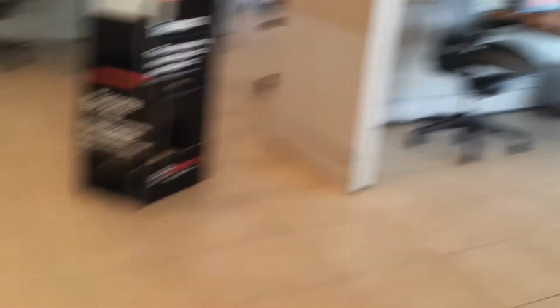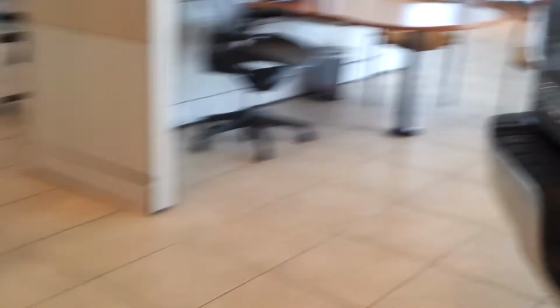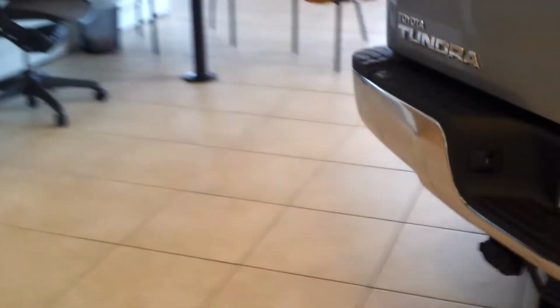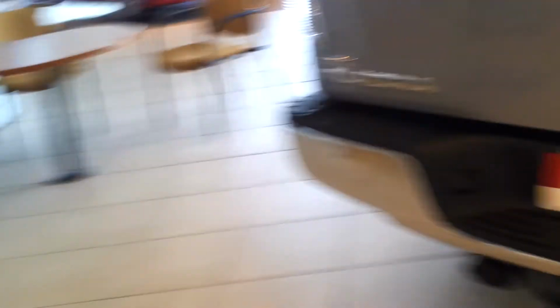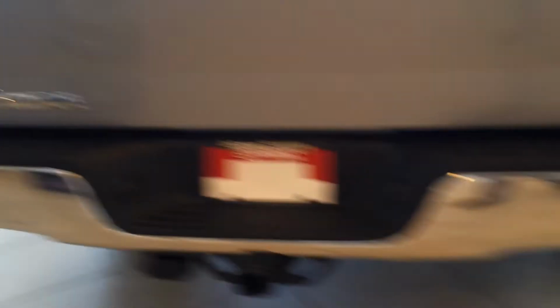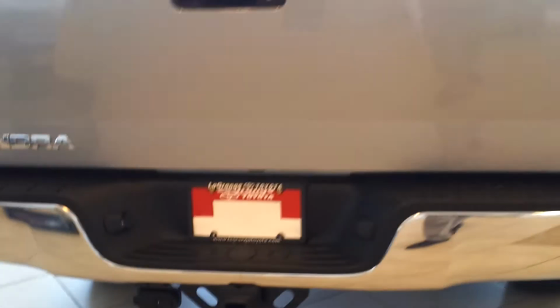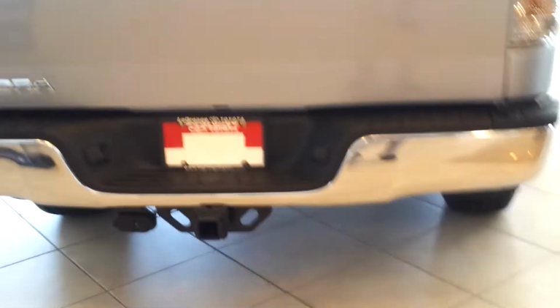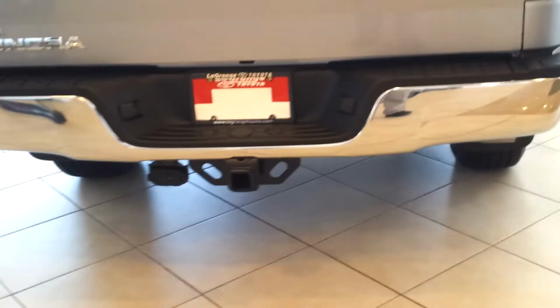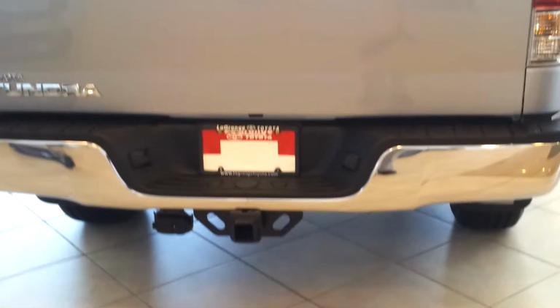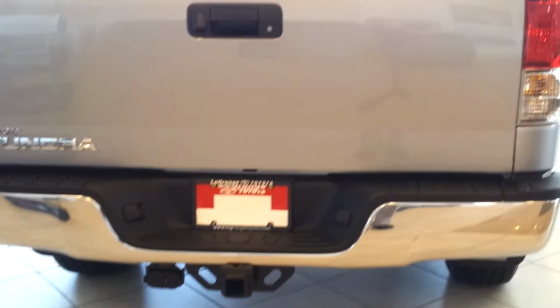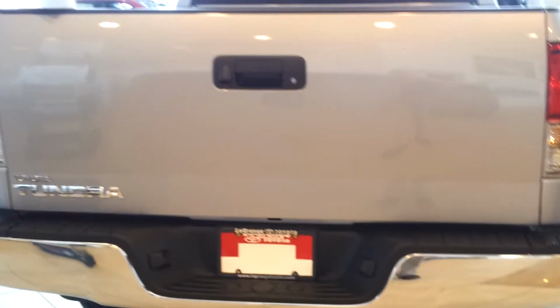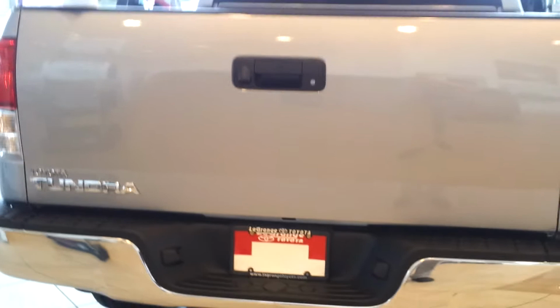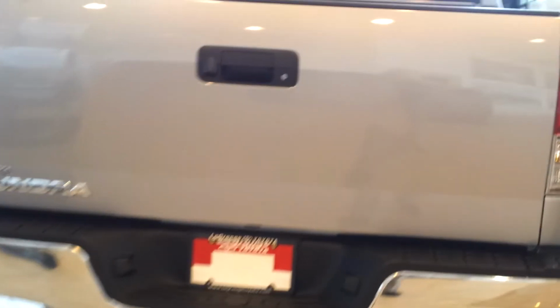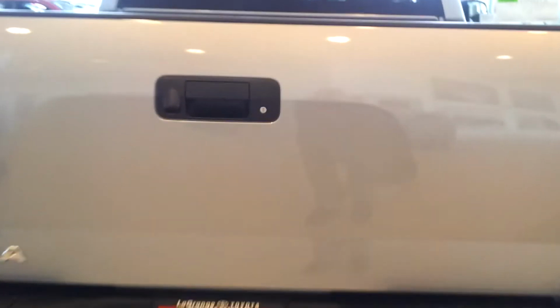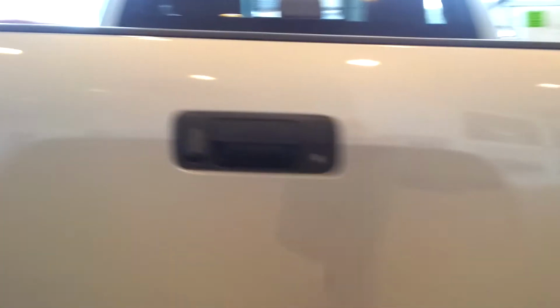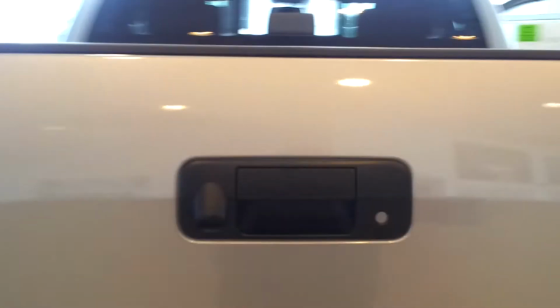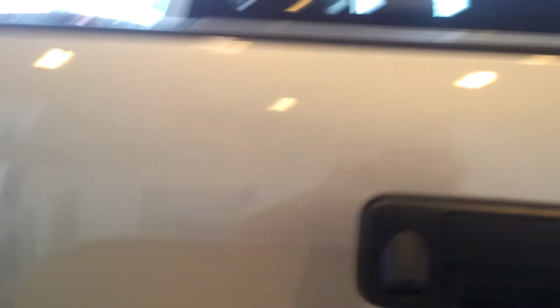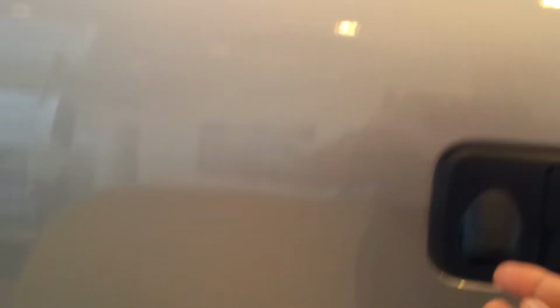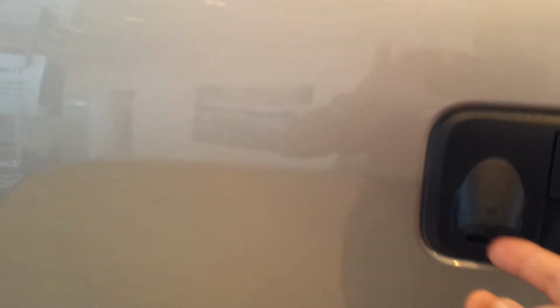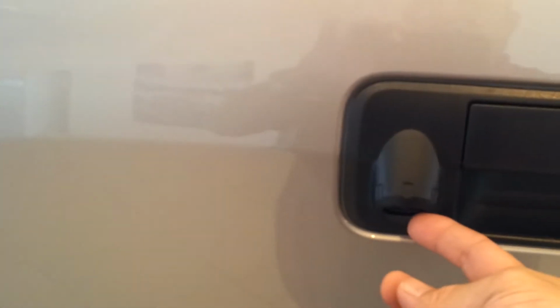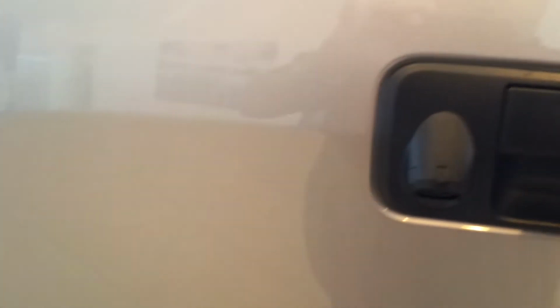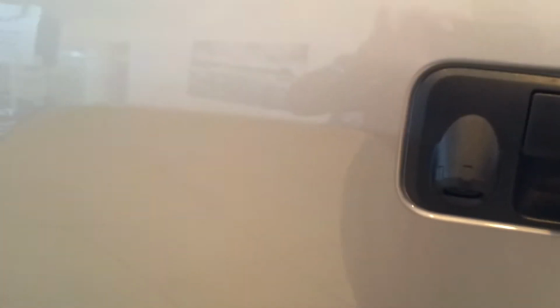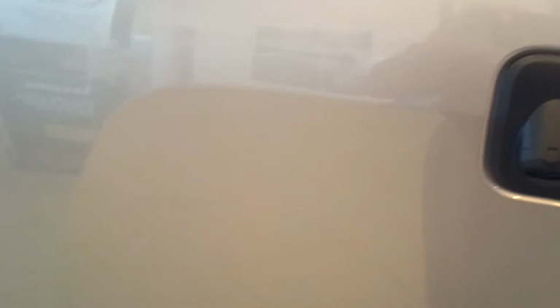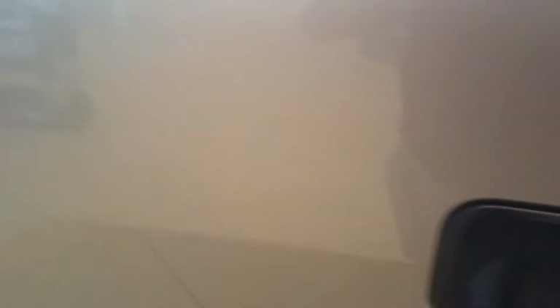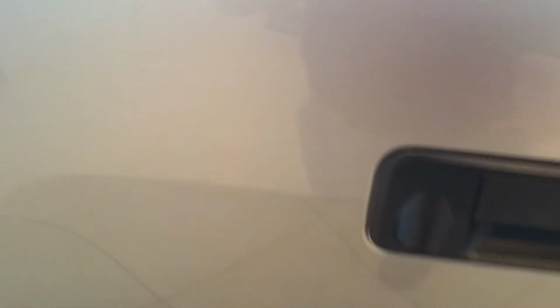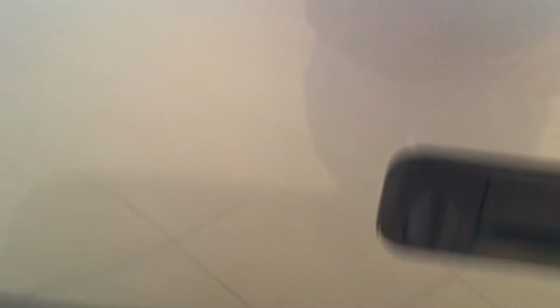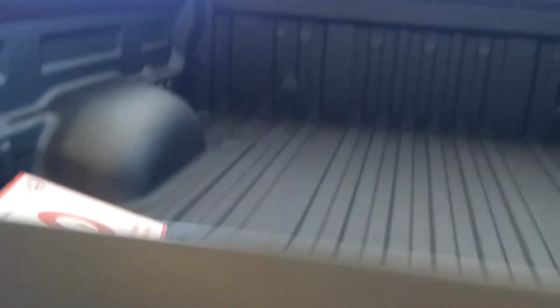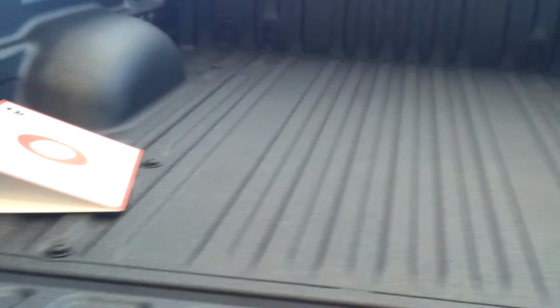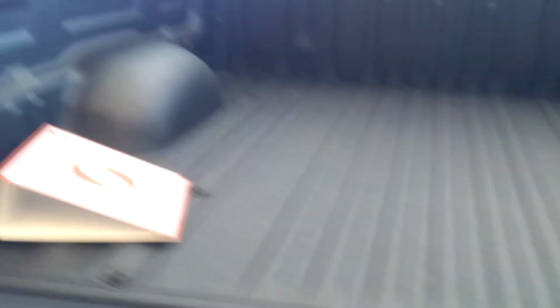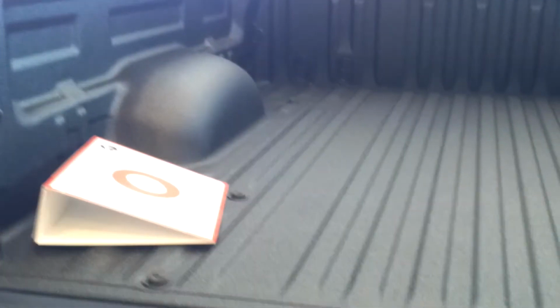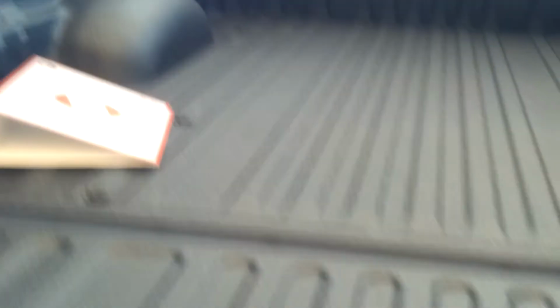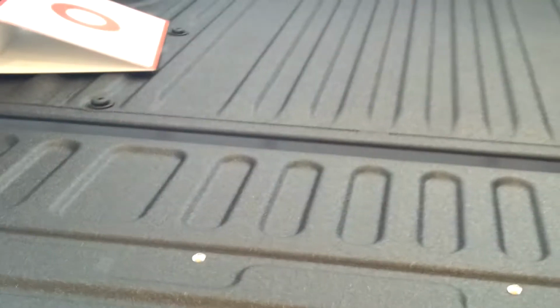Here's the back of the Tundra — of course your towing package. This particular one has a backup camera, and the tailgate is hydraulic so it slows down the release.